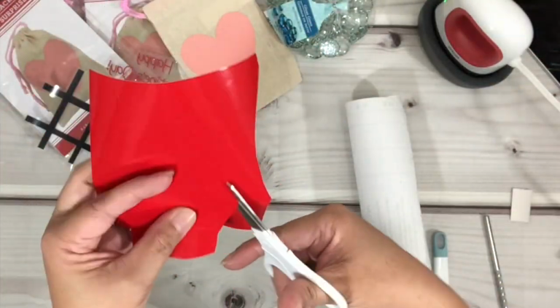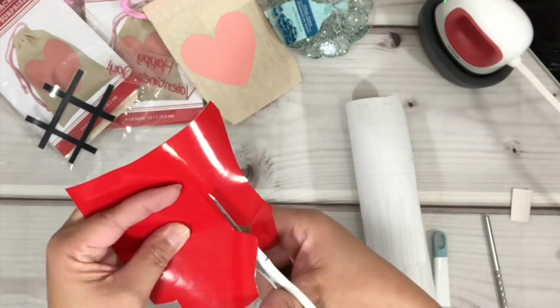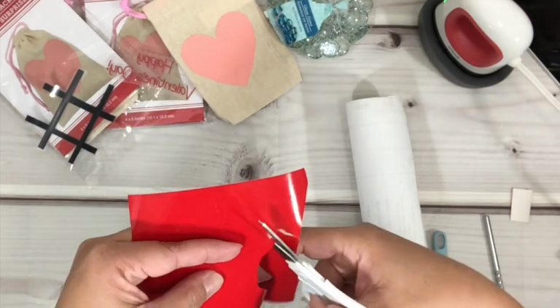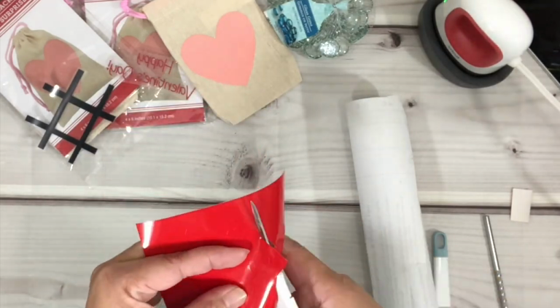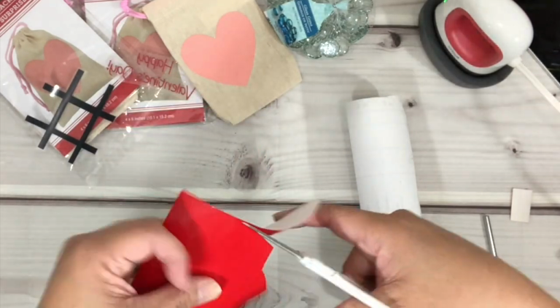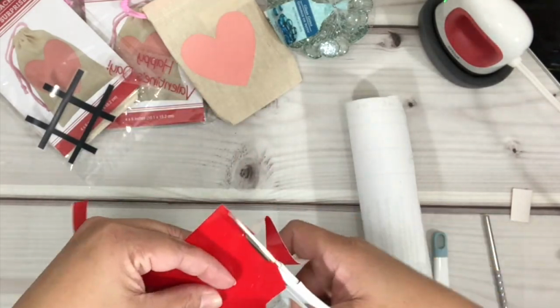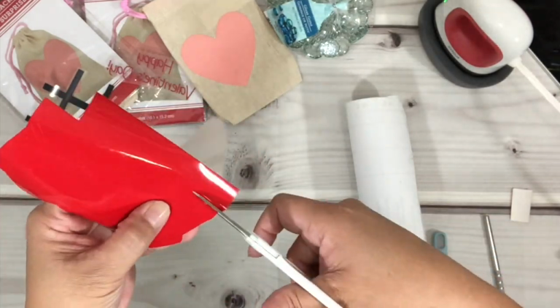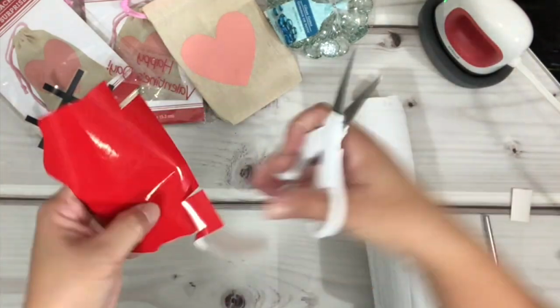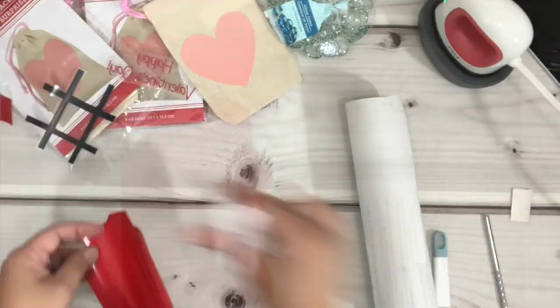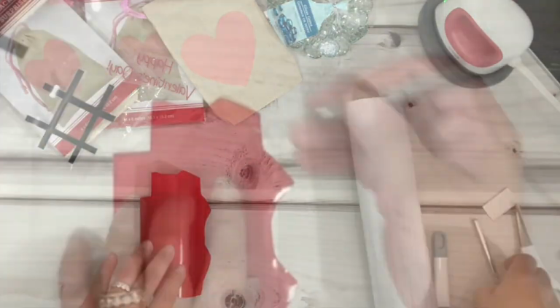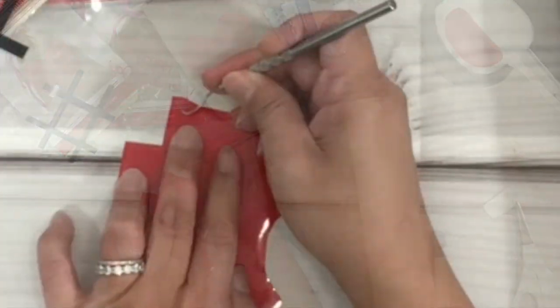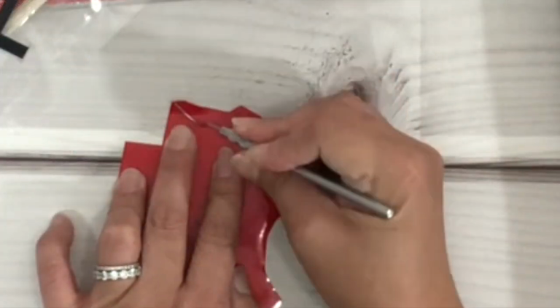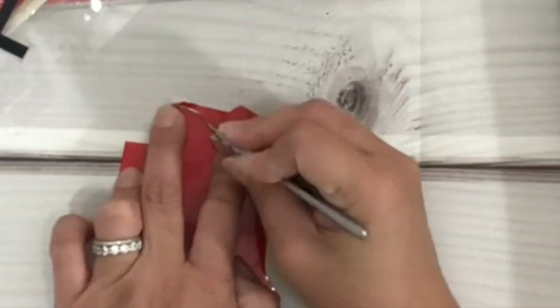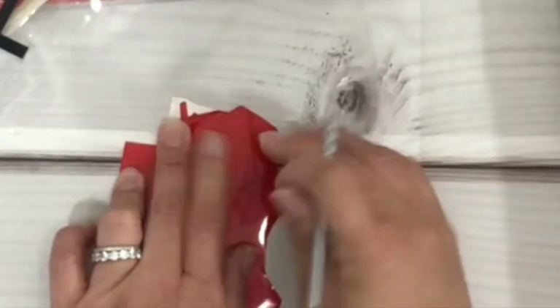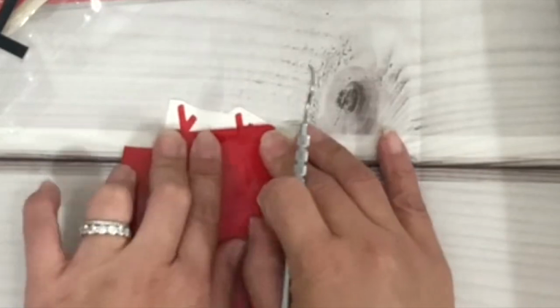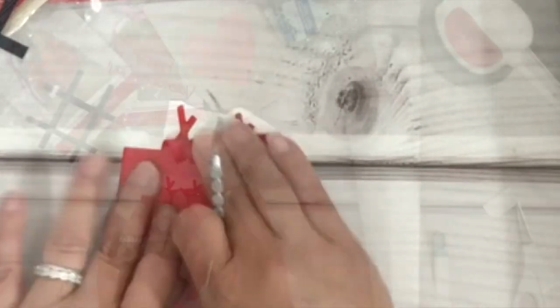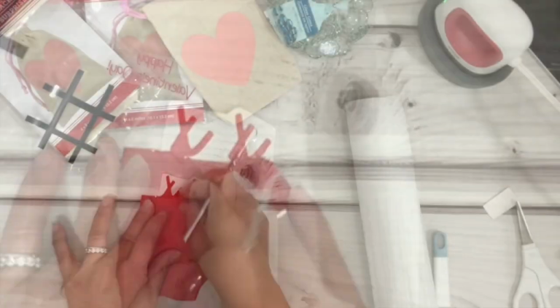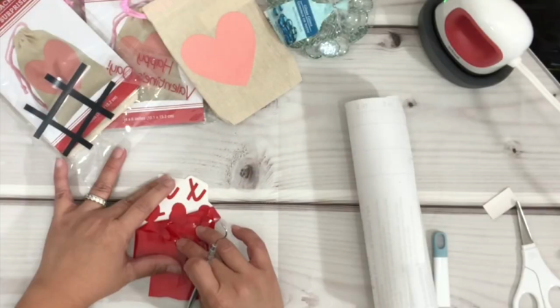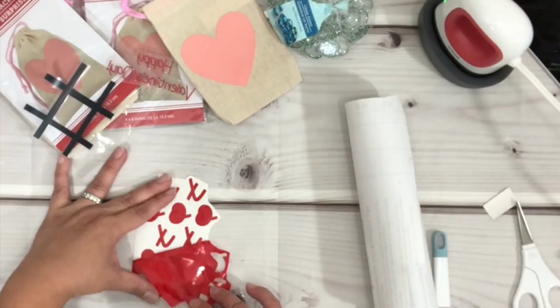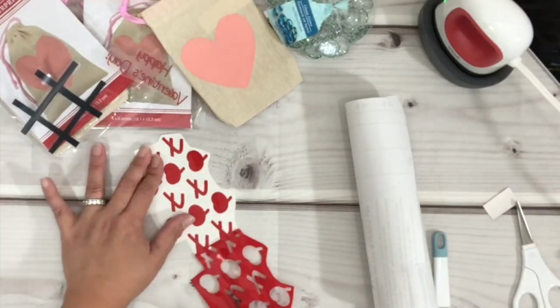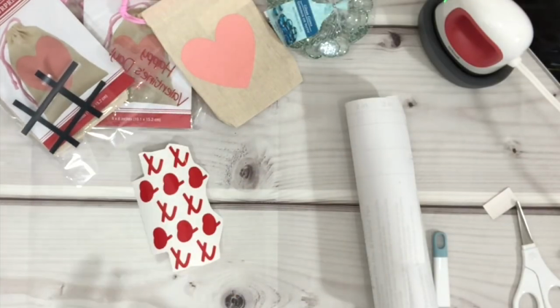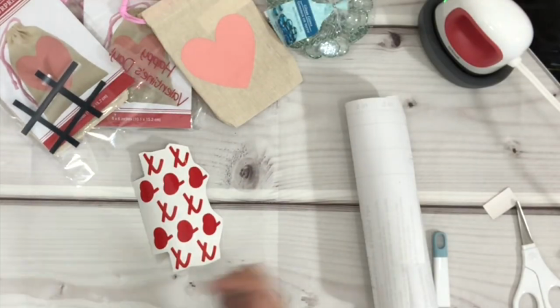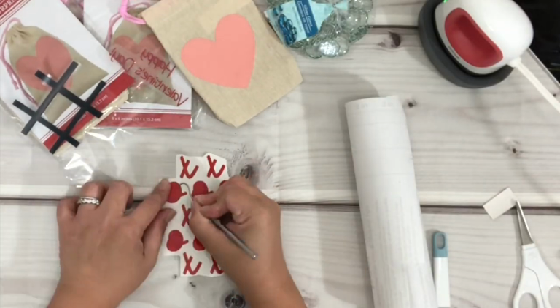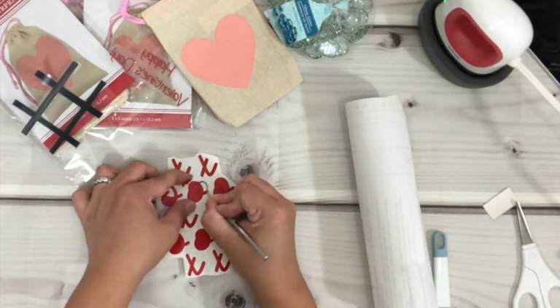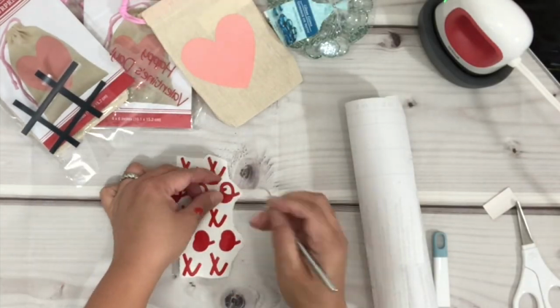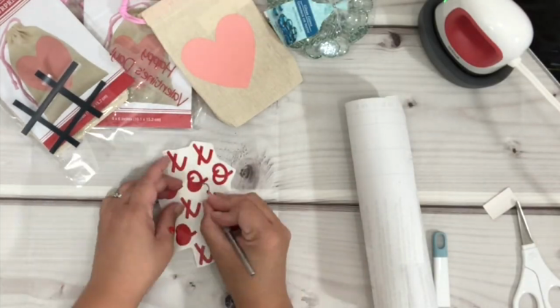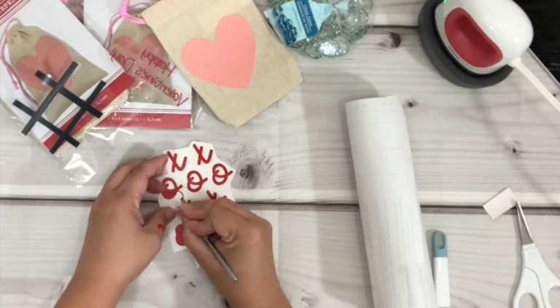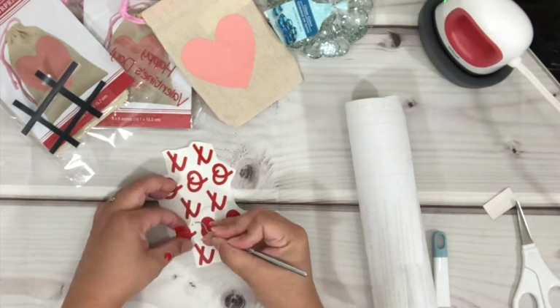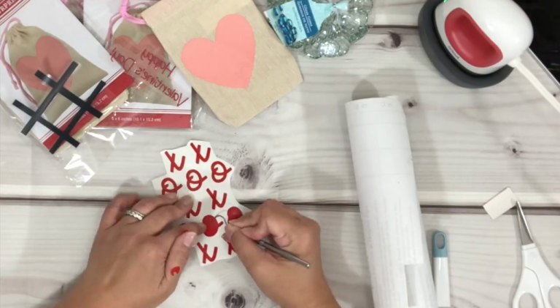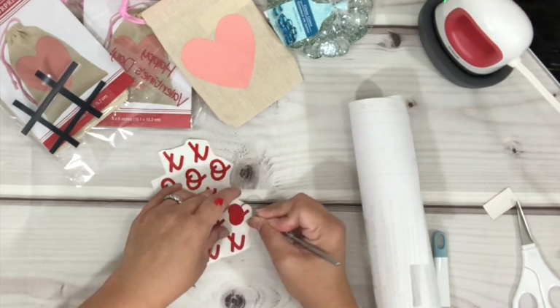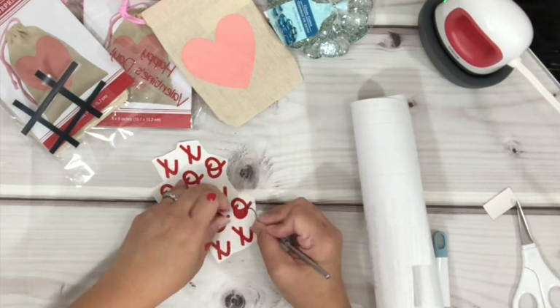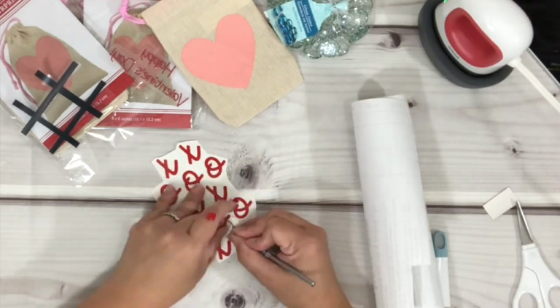With the adhesive vinyl I do the same thing as what I did with the heat transfer vinyl or HTV. To weed the adhesive vinyl, I poke the vinyl from the corner and pull it towards me, and just put it aside for now.